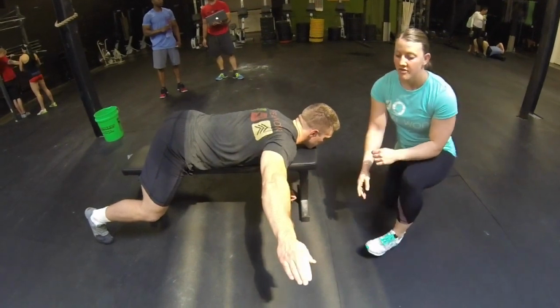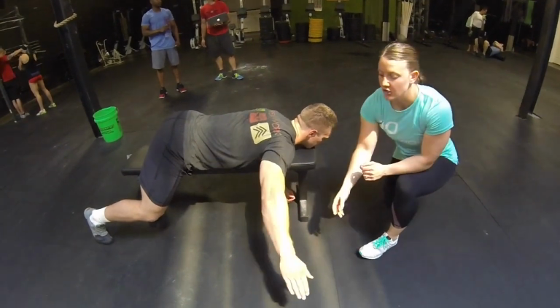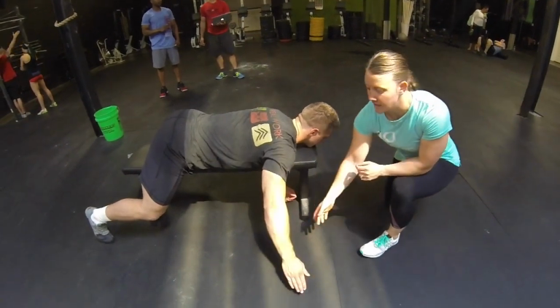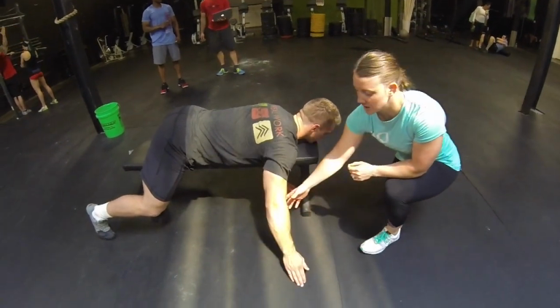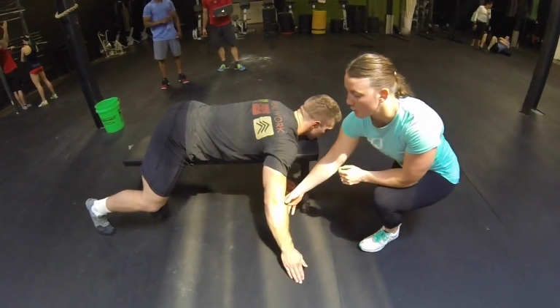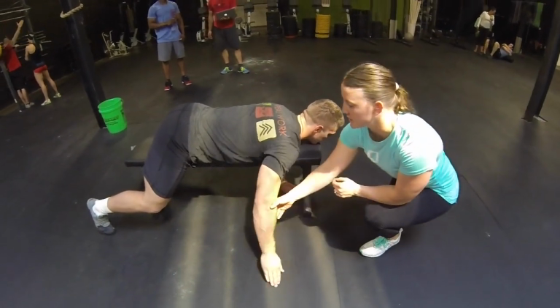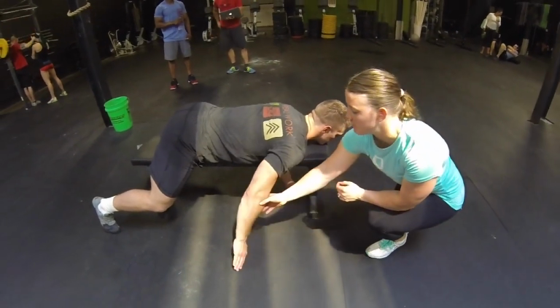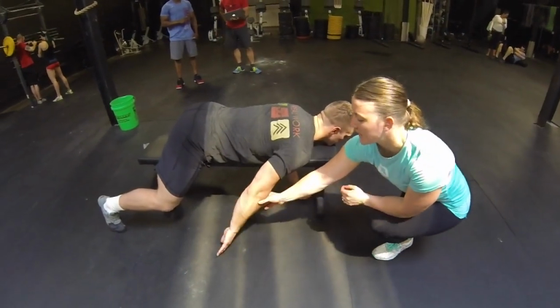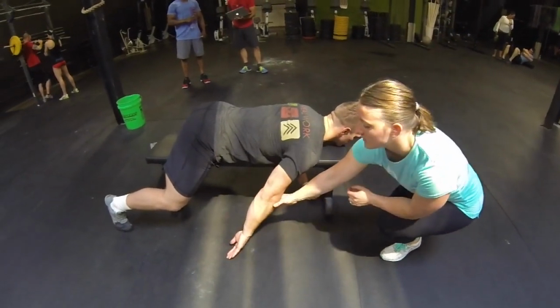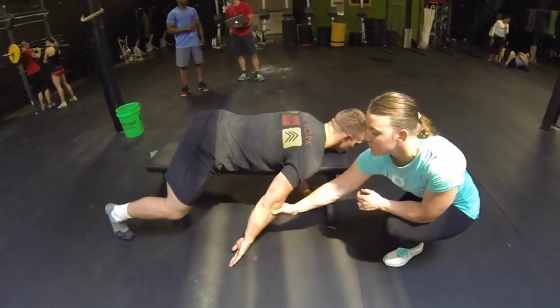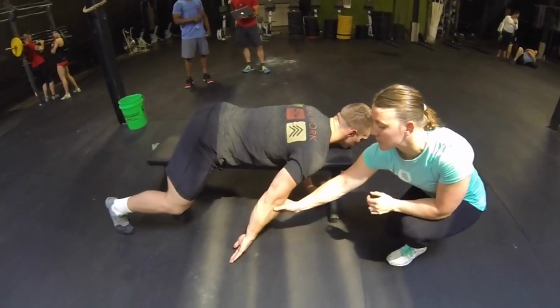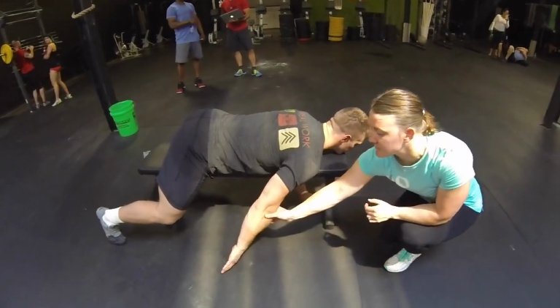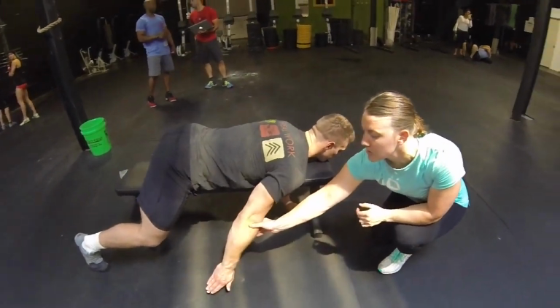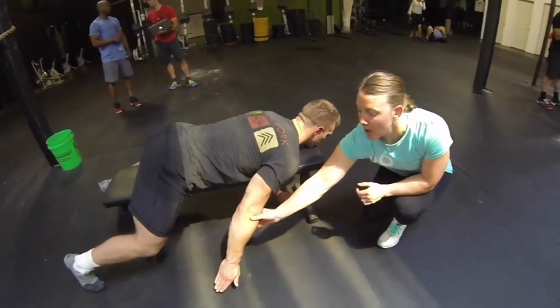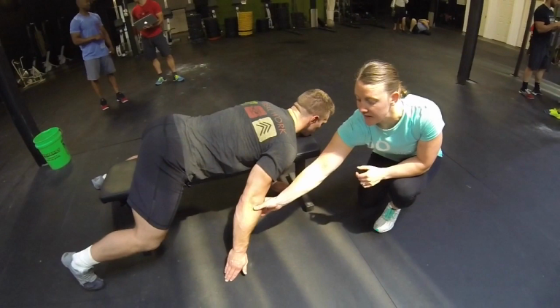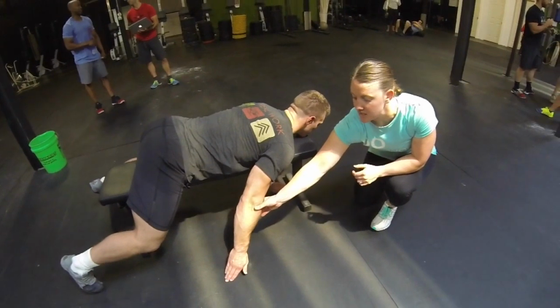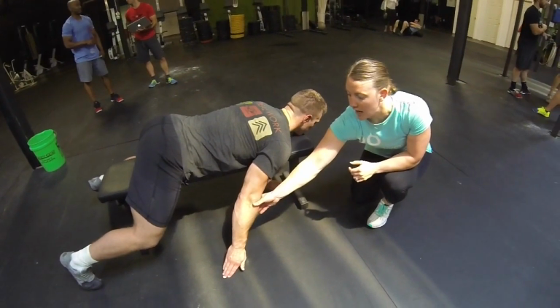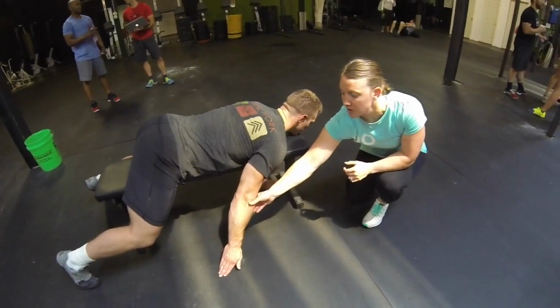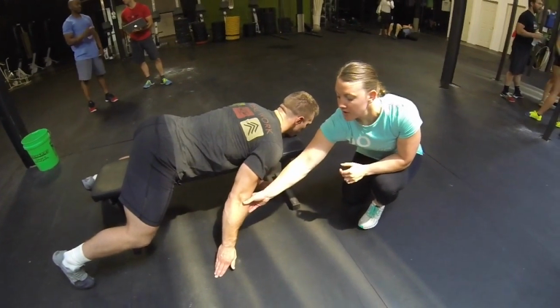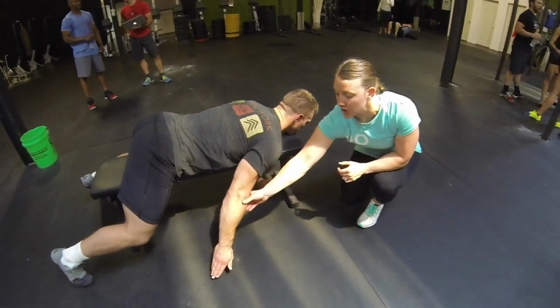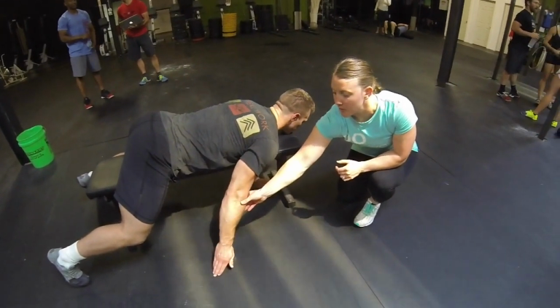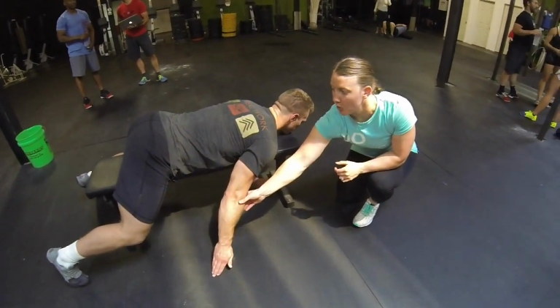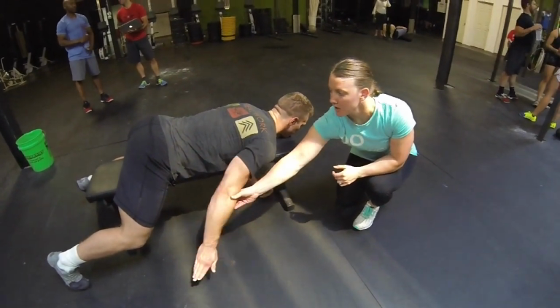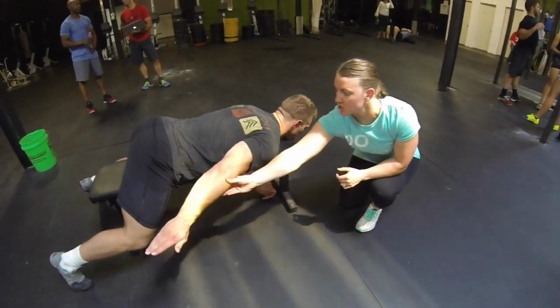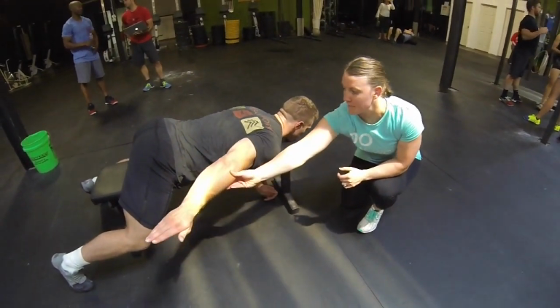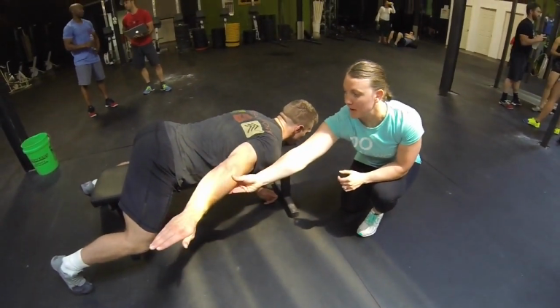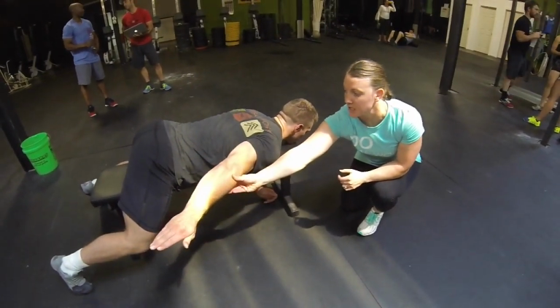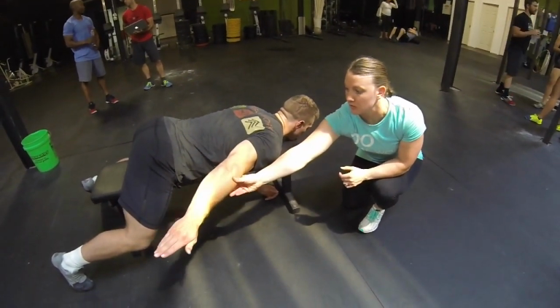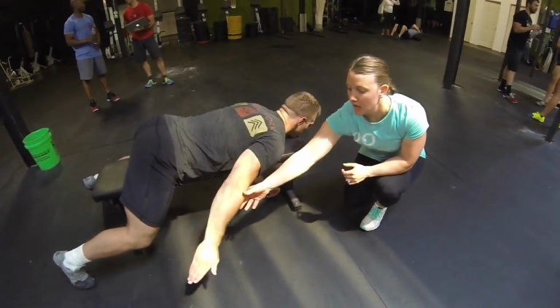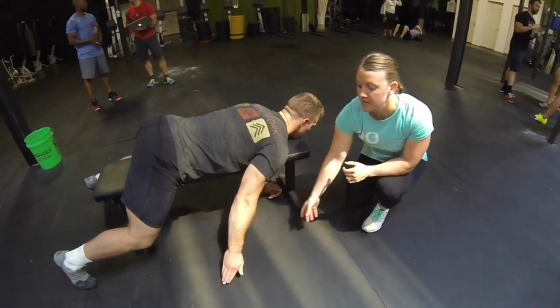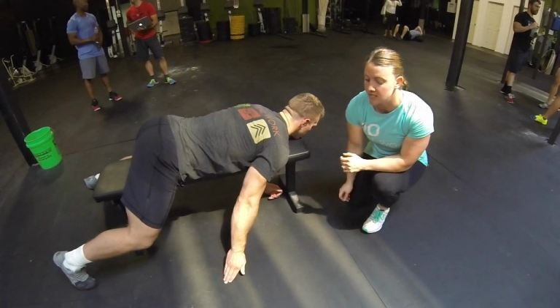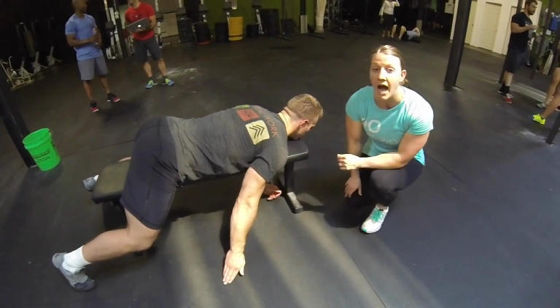Then your hand goes to the back of you, palm facing the ground, and you go from the floor to straight back behind you. This is the I.